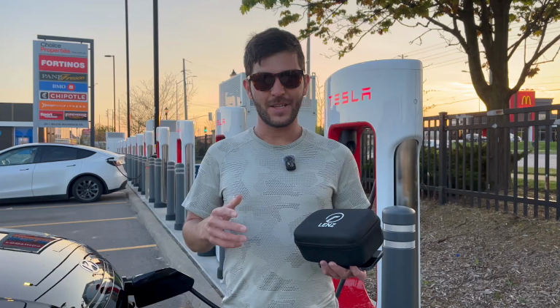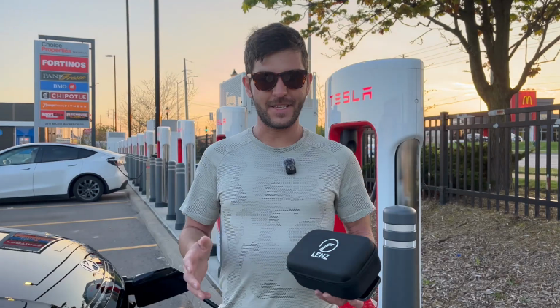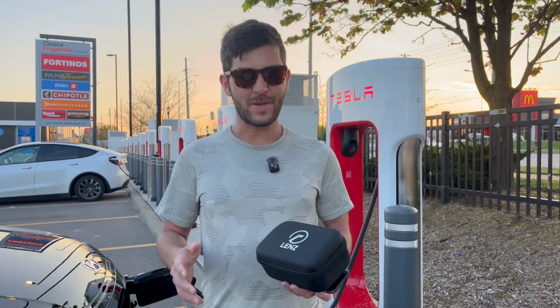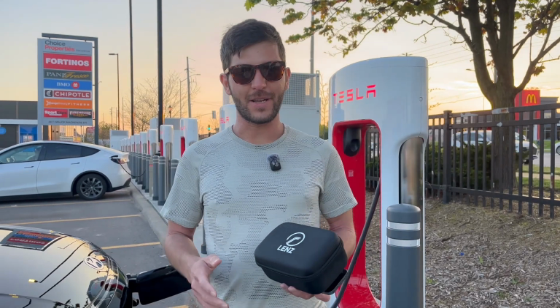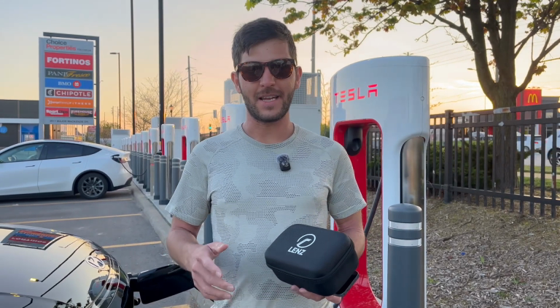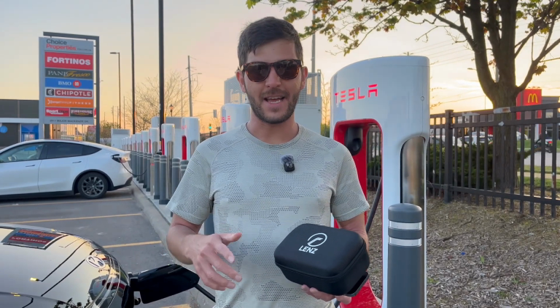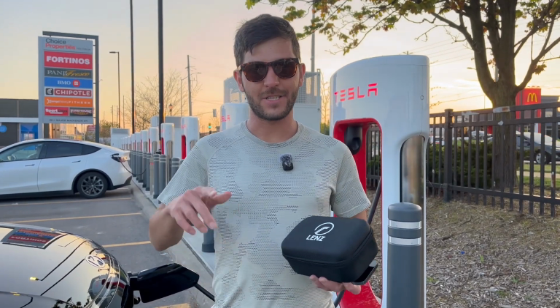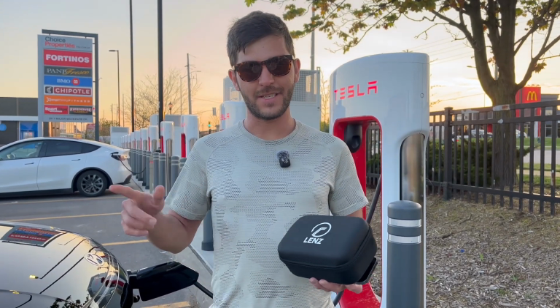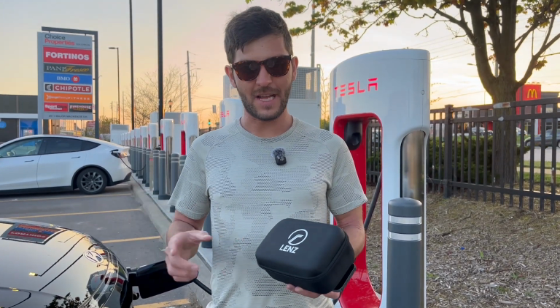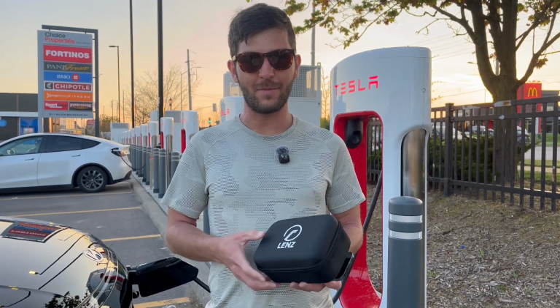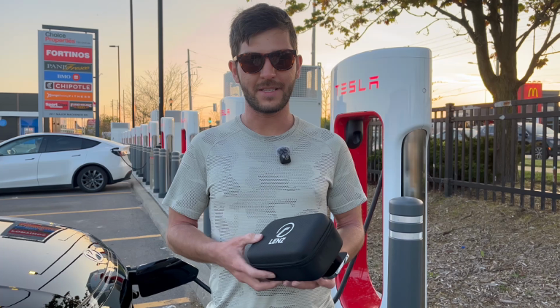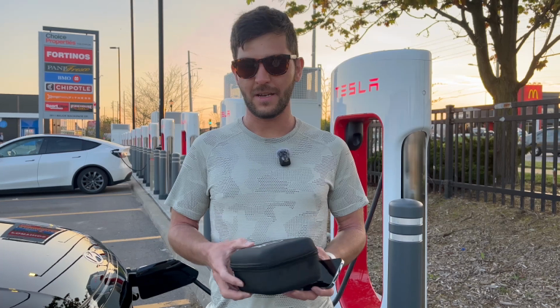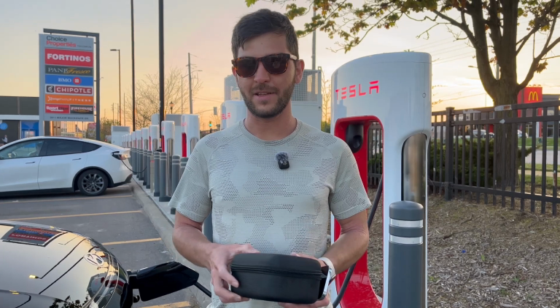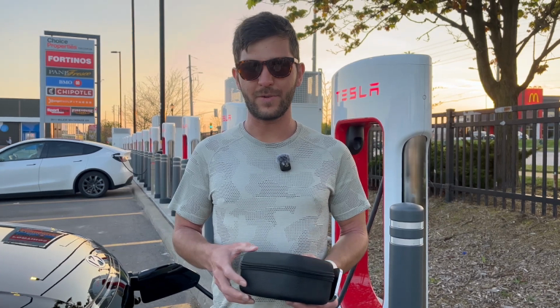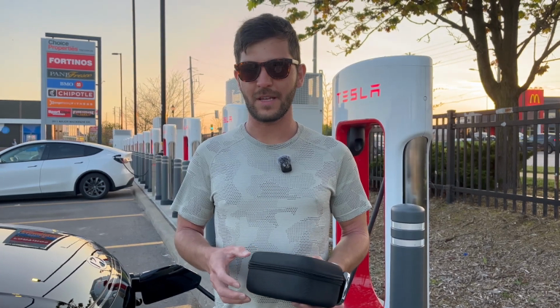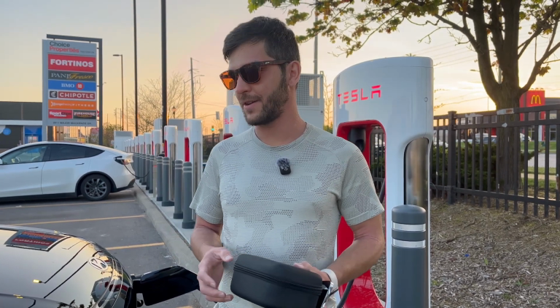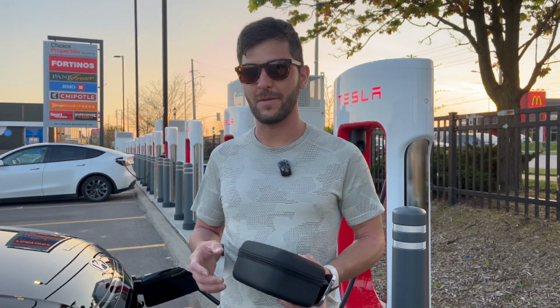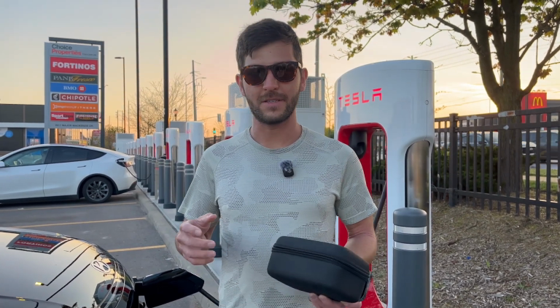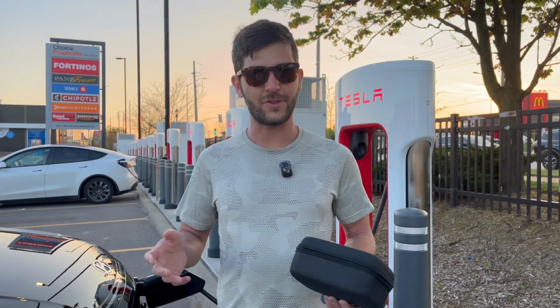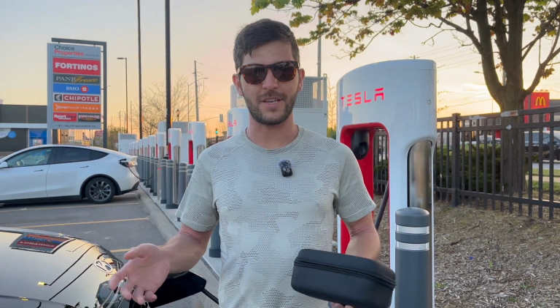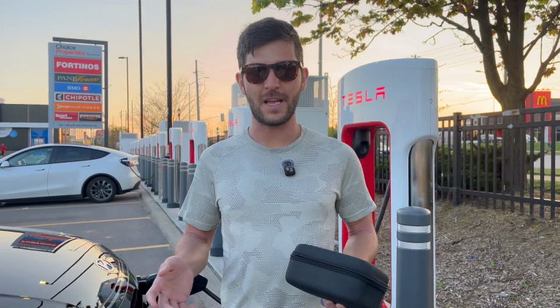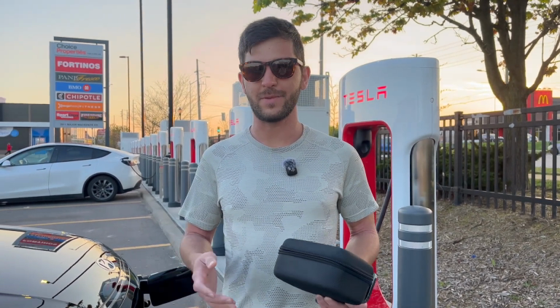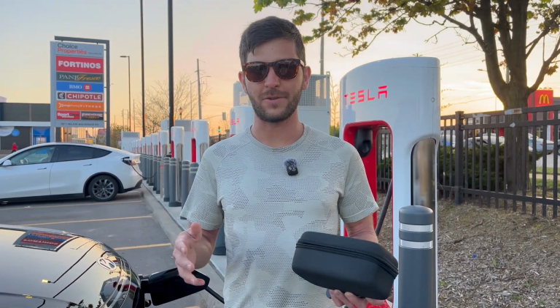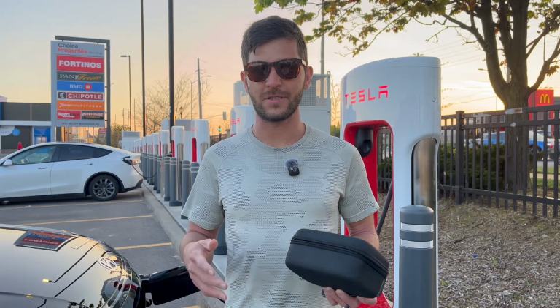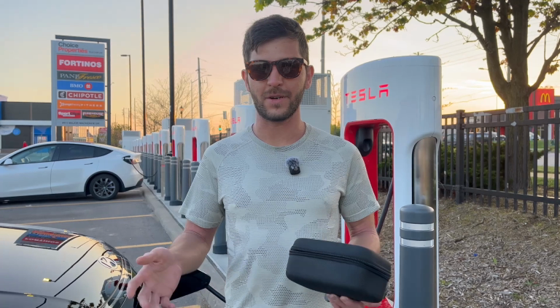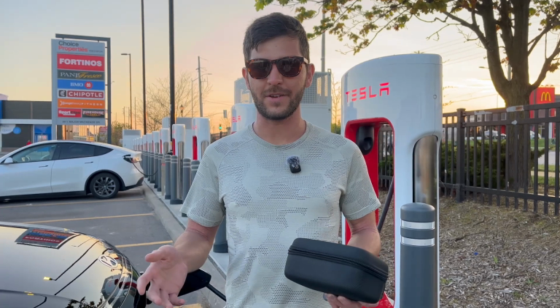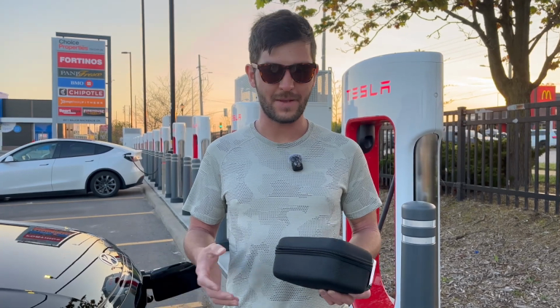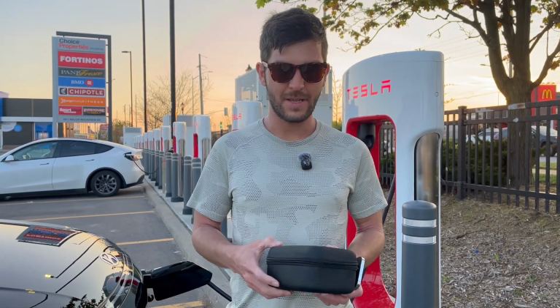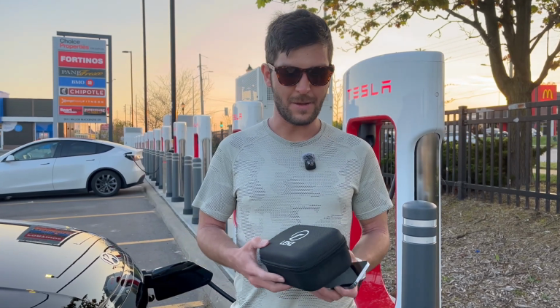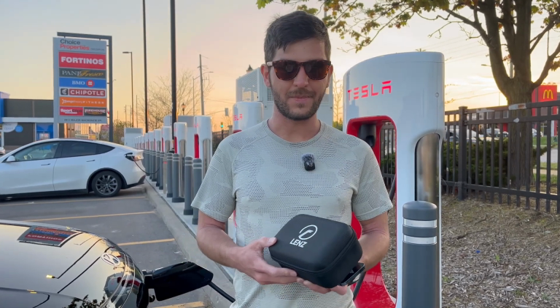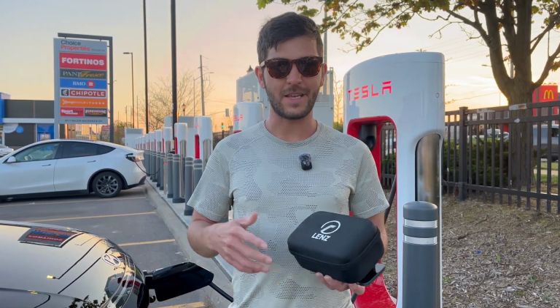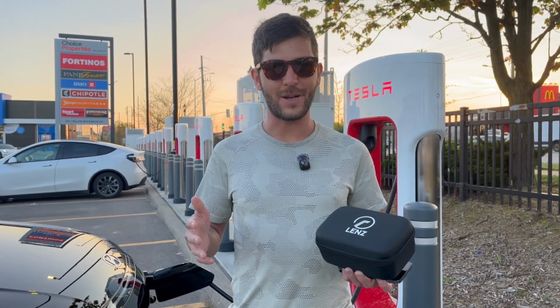So this has been a look at the NACS-to-CCS adapter from Lens. I really like this product — I've used it on several charging sessions now and there have been zero issues. It's worked every time. Thanks for watching.